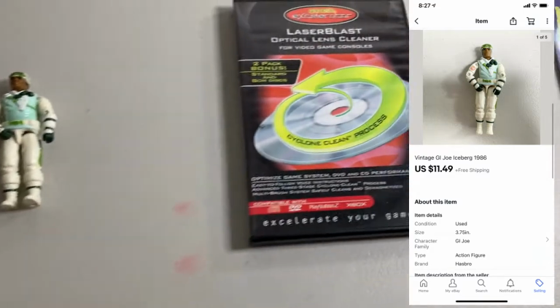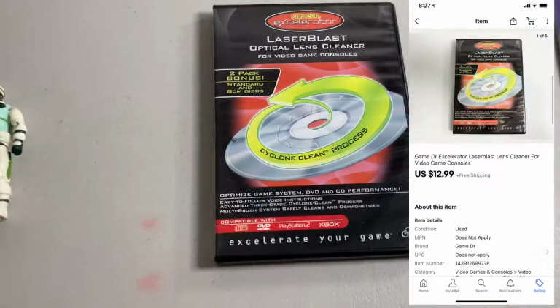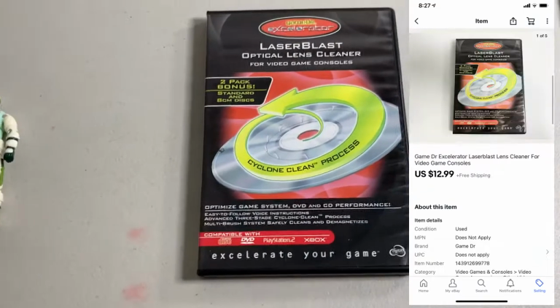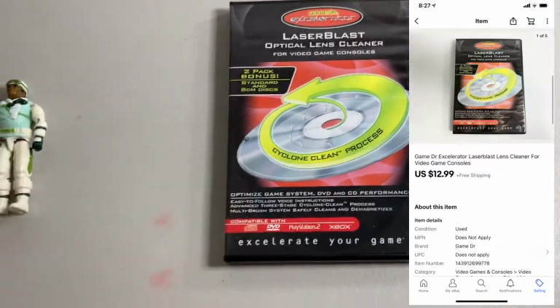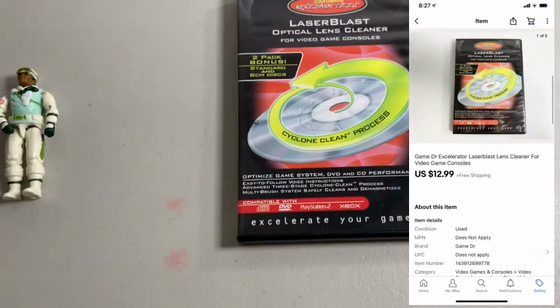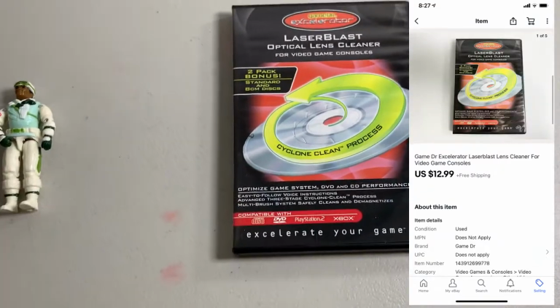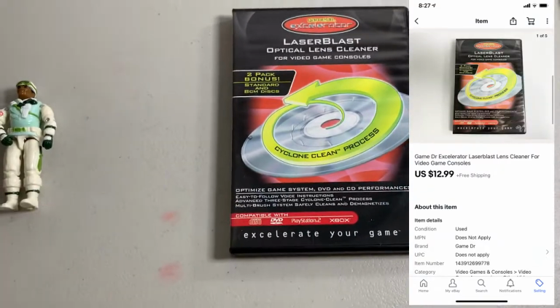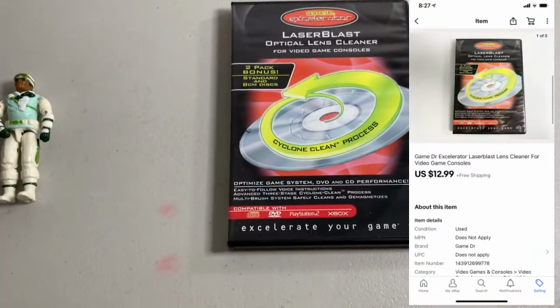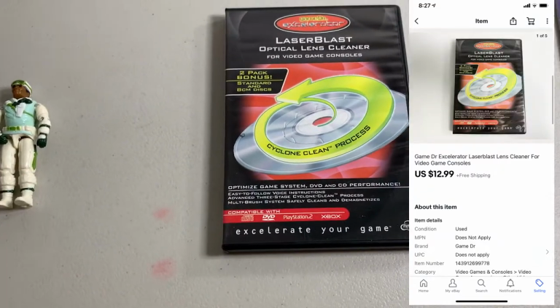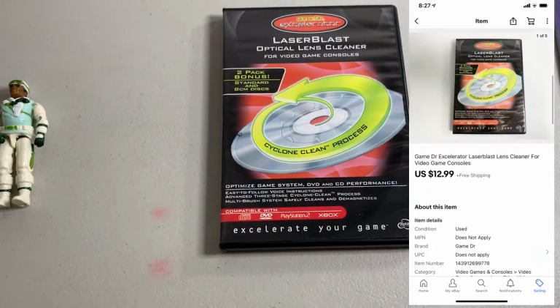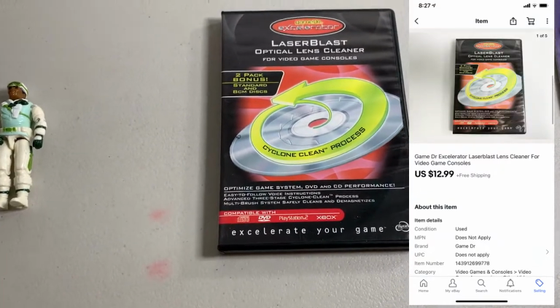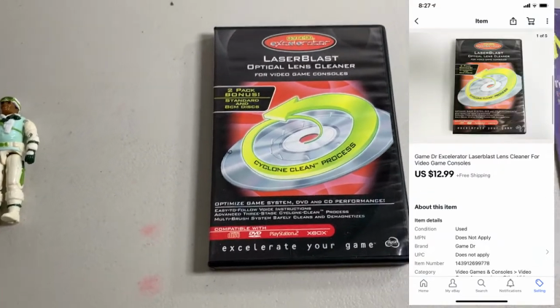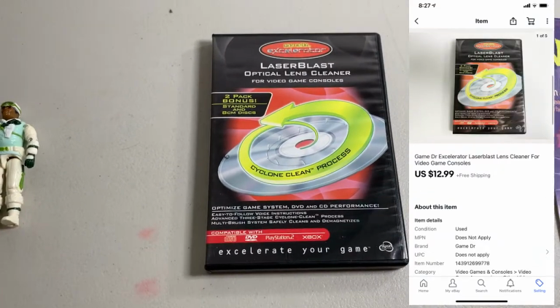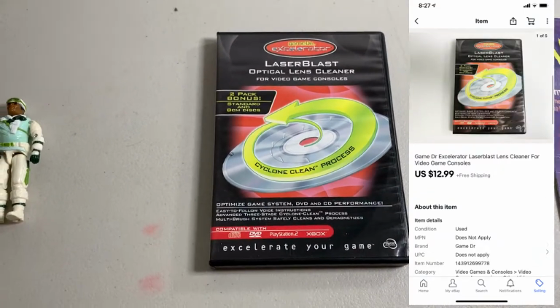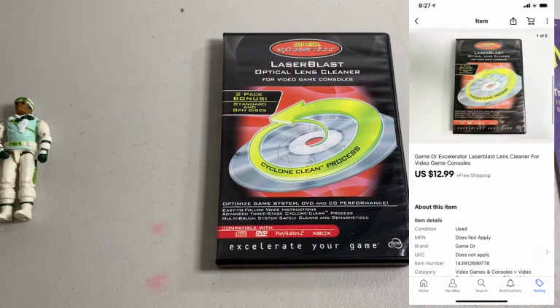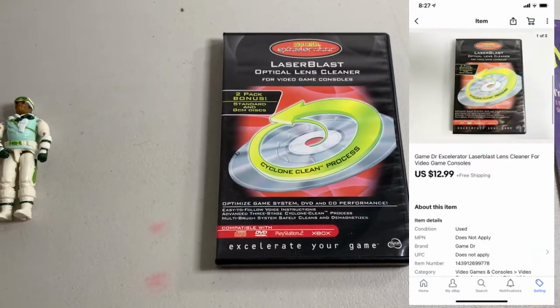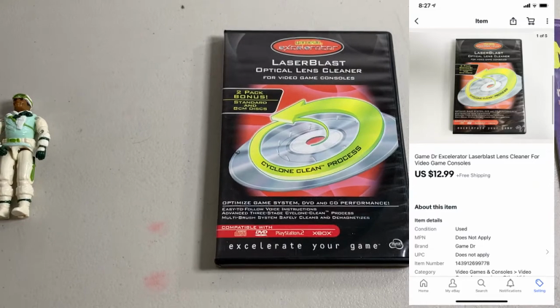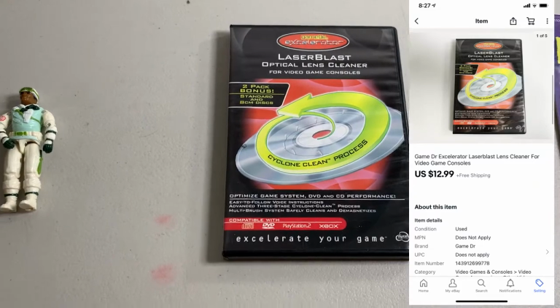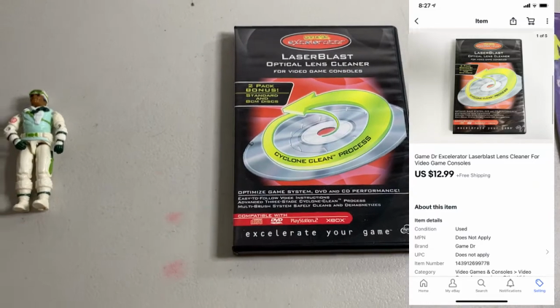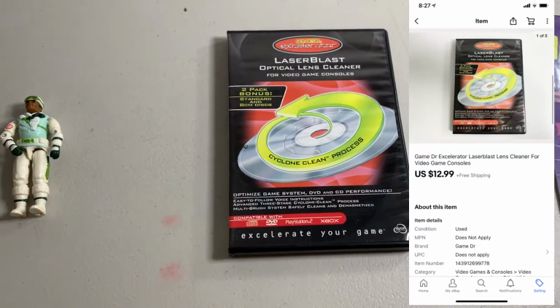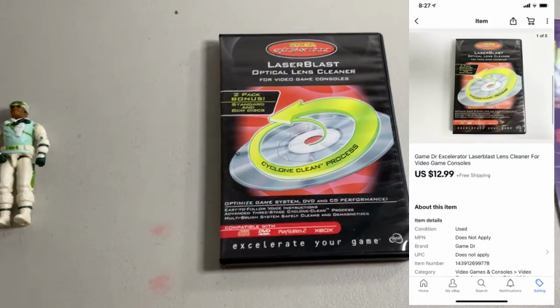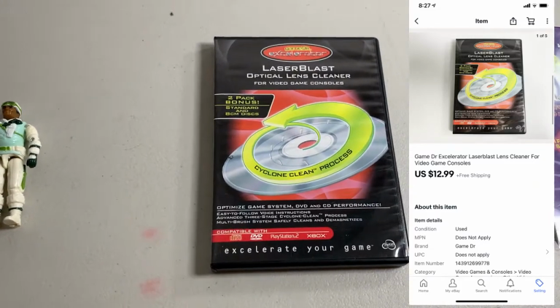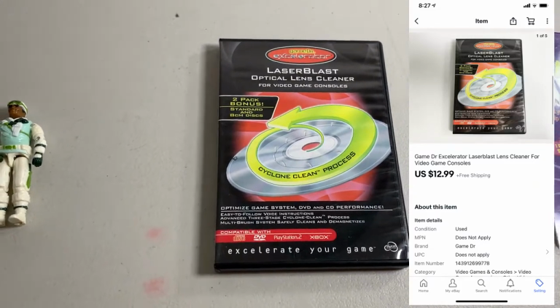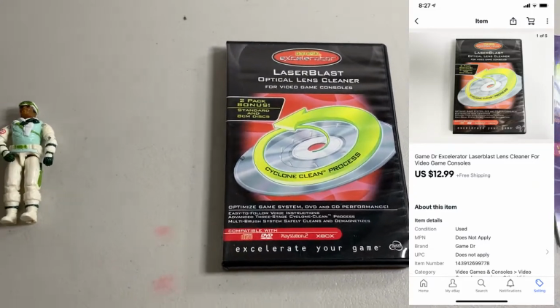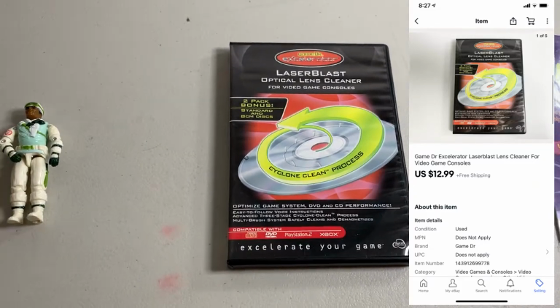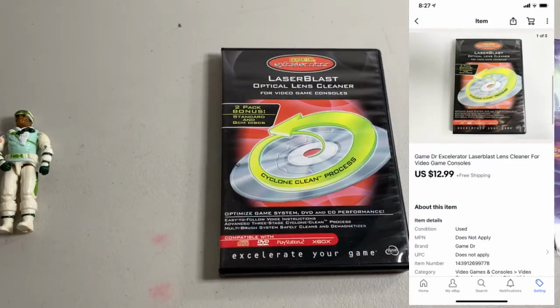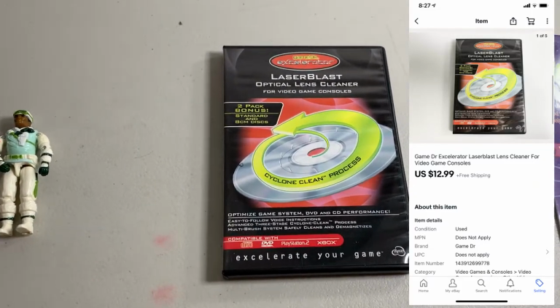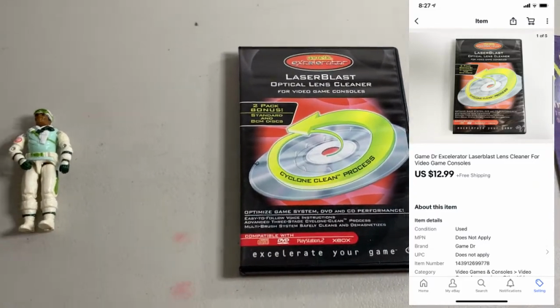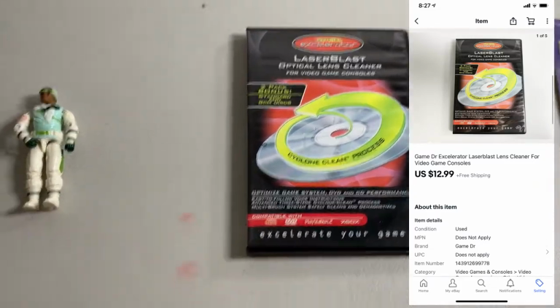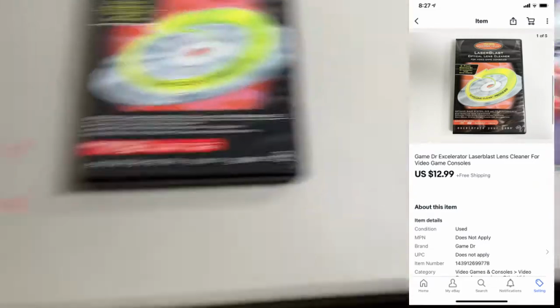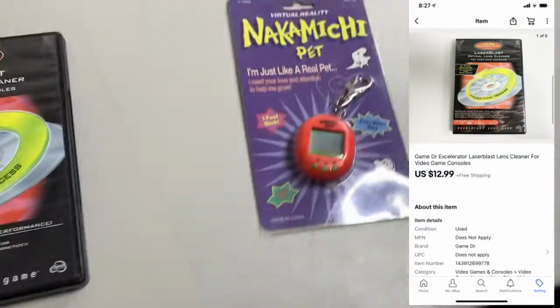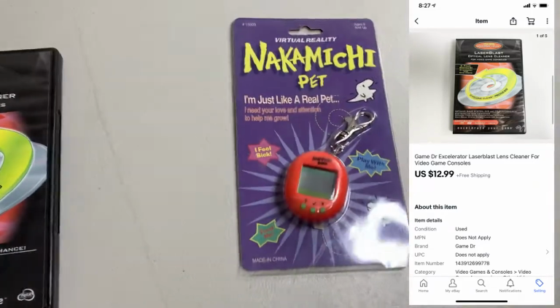Next up, sold one of these lens cleaners for video game consoles. This is pre-owned, still sold for $12.99, sold really quick. This was part of the $200 haul I got recently.